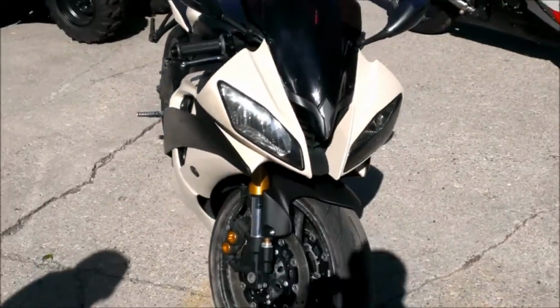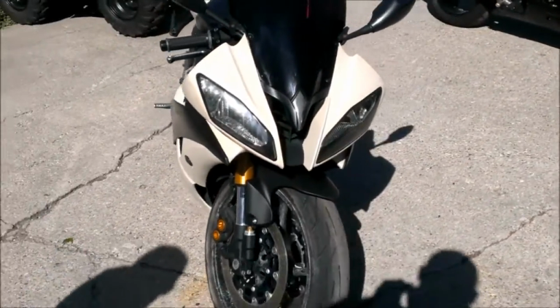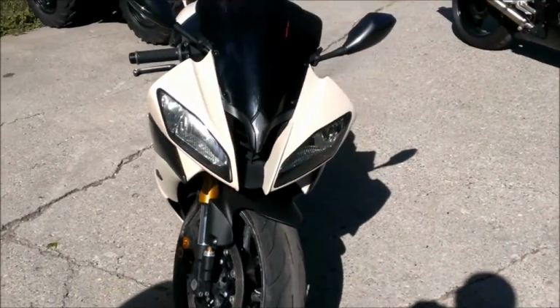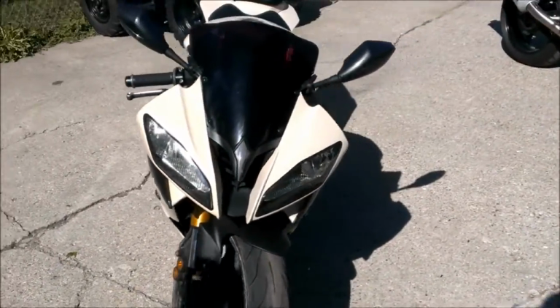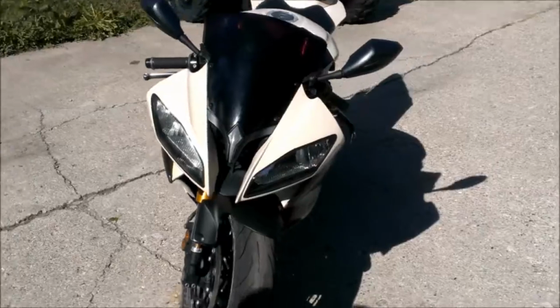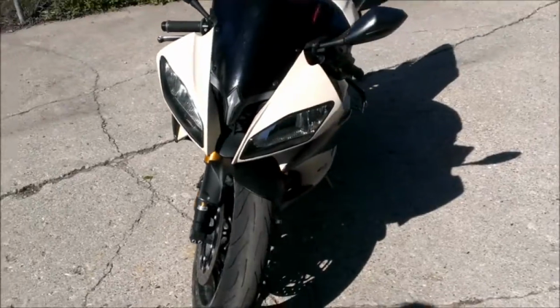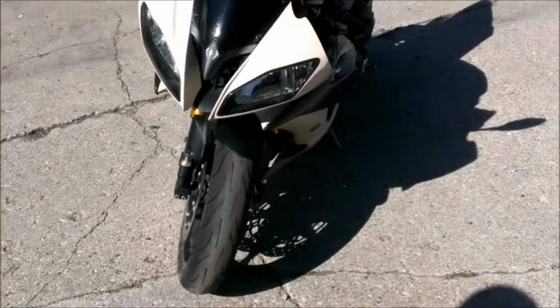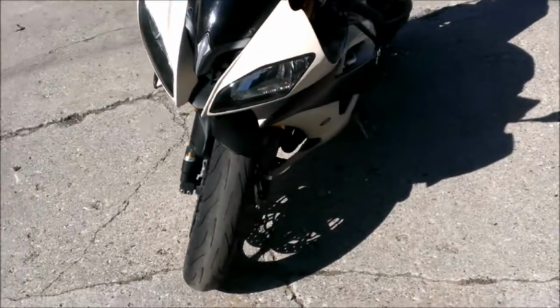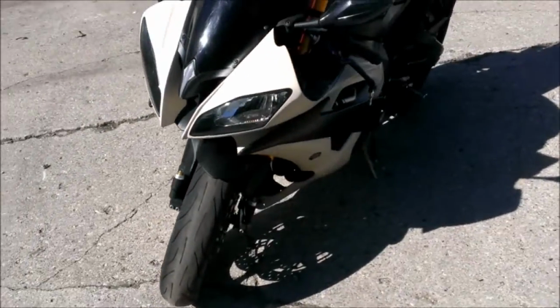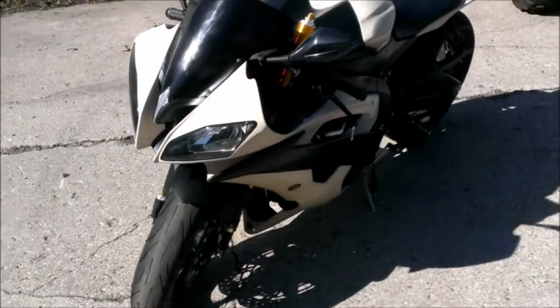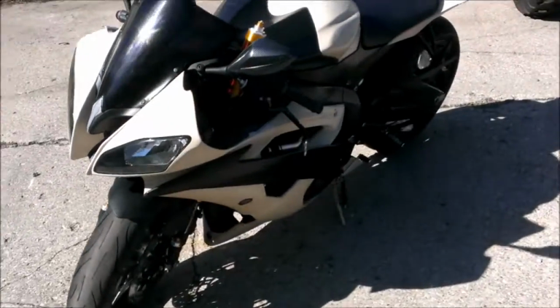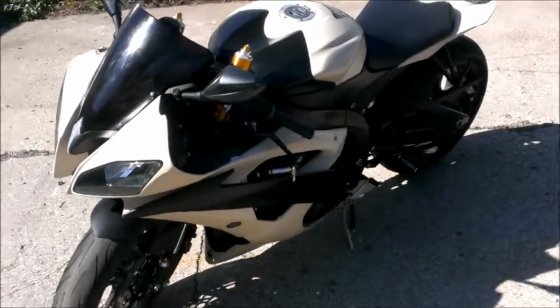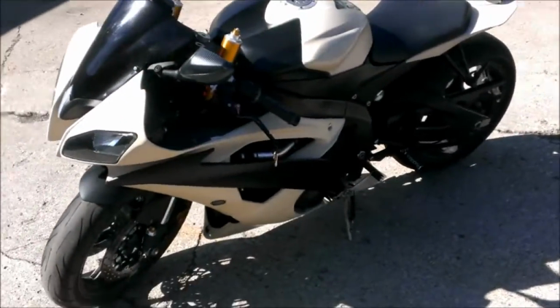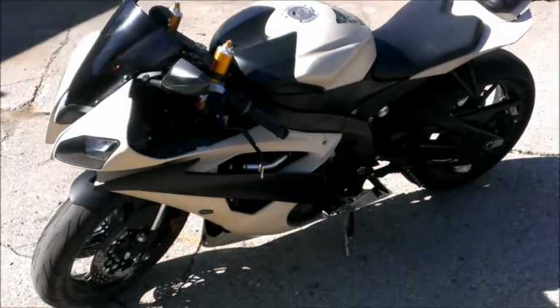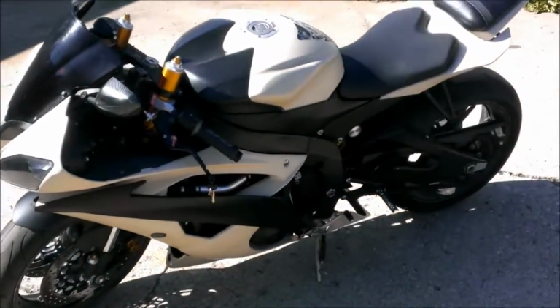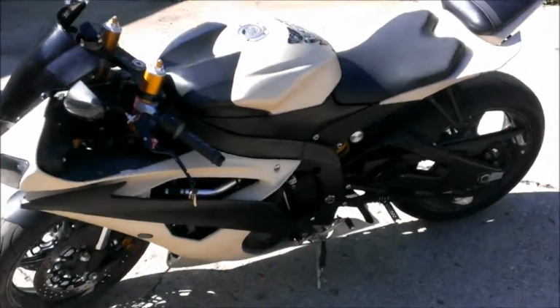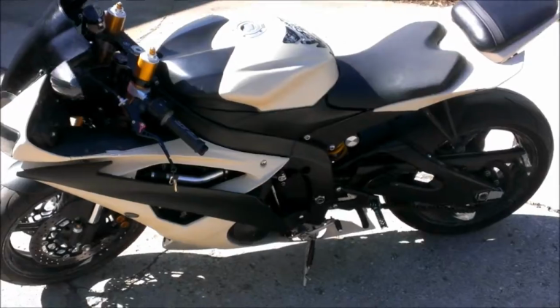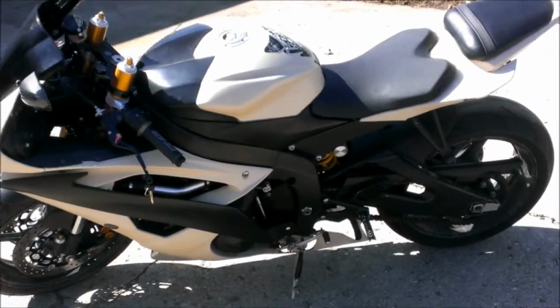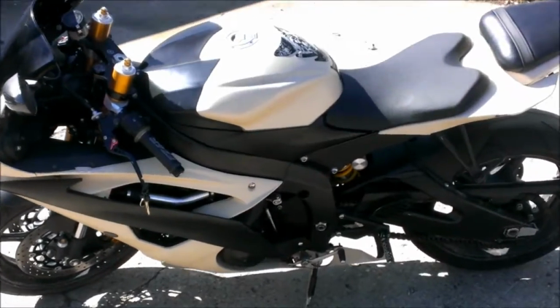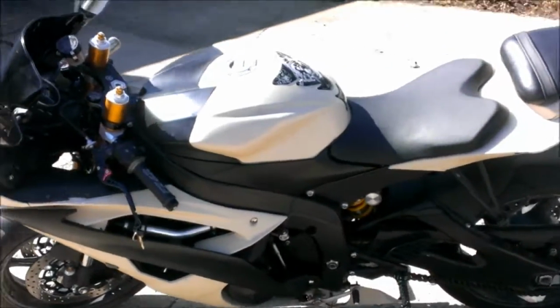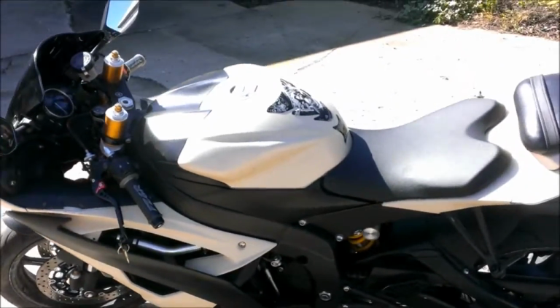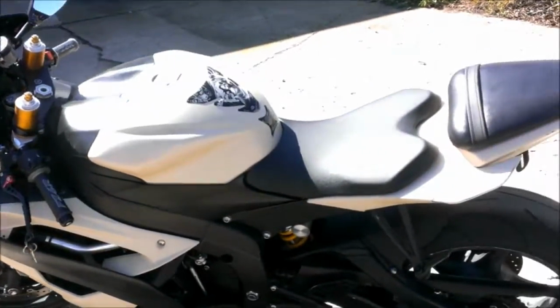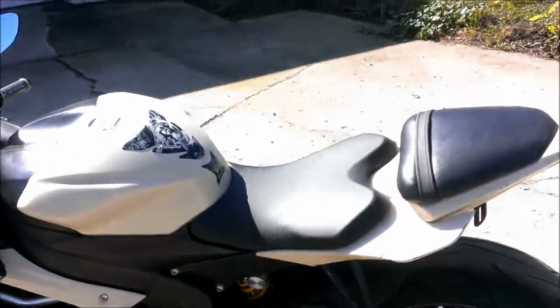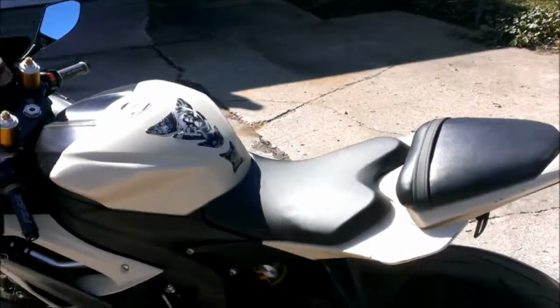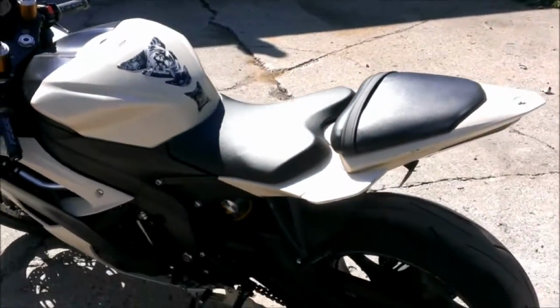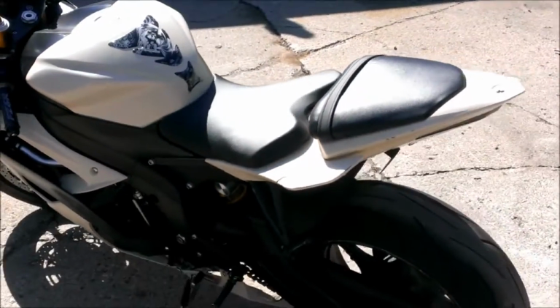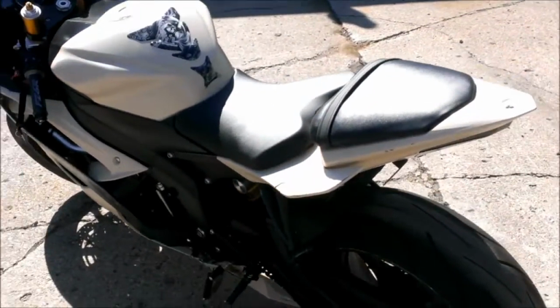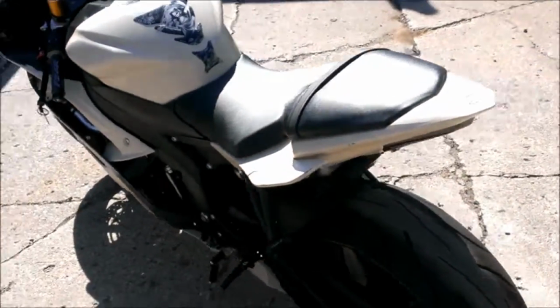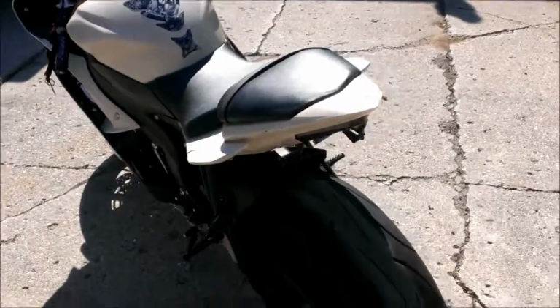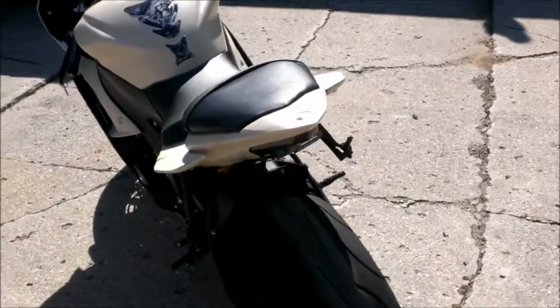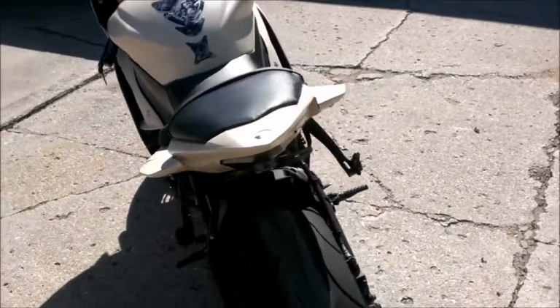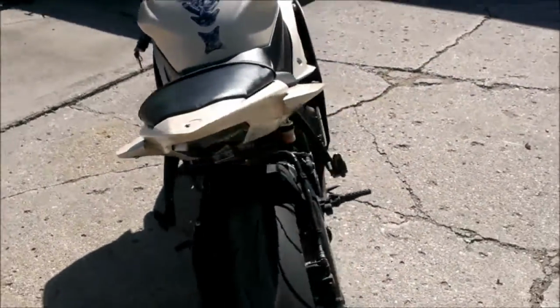It's ready for the road. Don't miss this one for $69.99. You can view our other 400 plus used bikes at approvalpowersports.com or call us toll-free 888-743-3990.